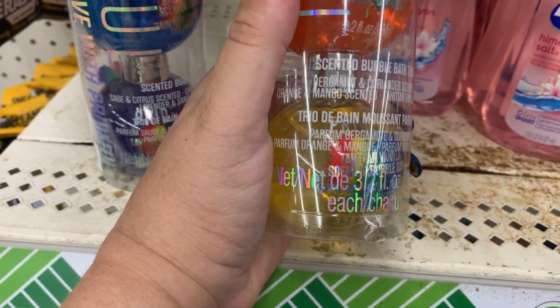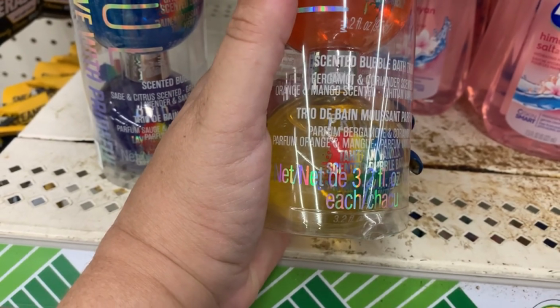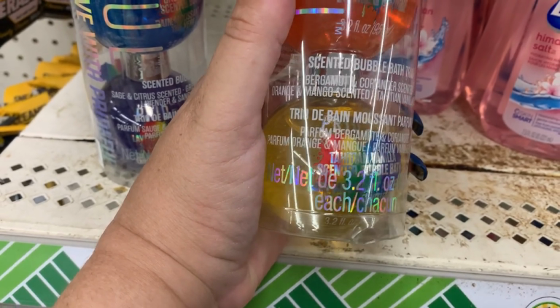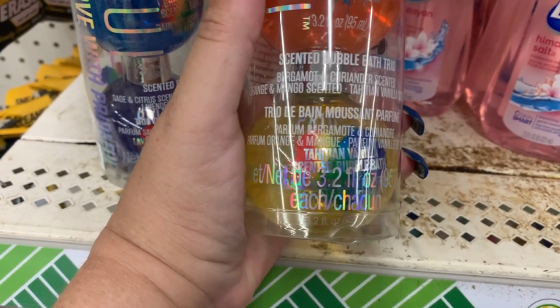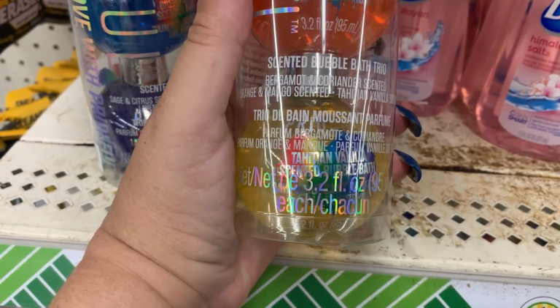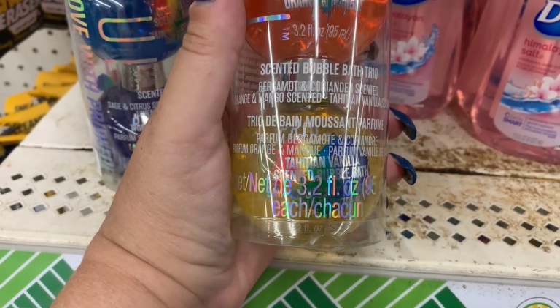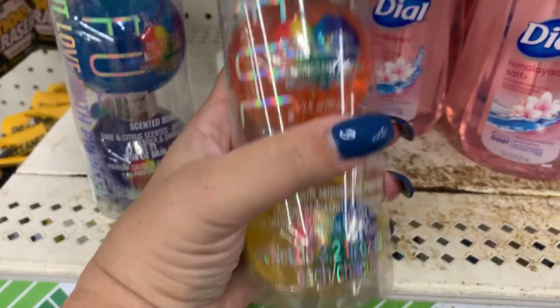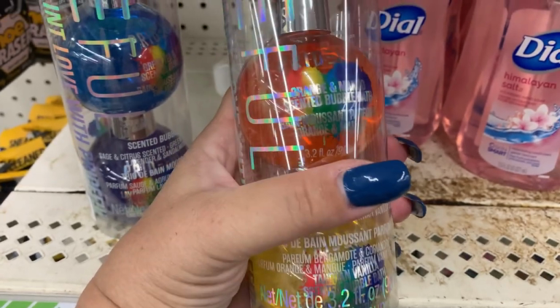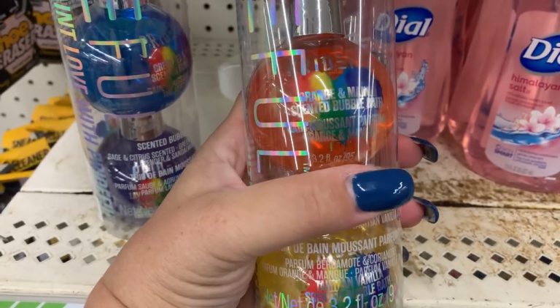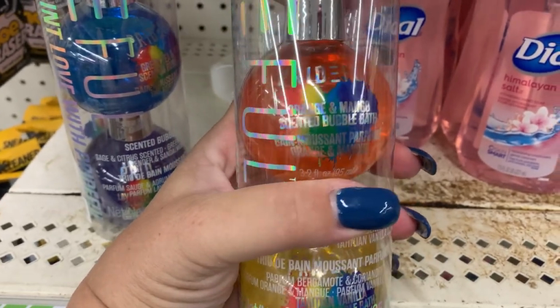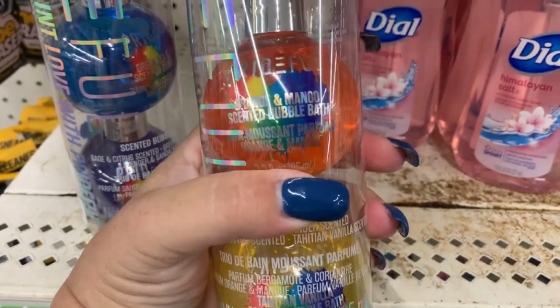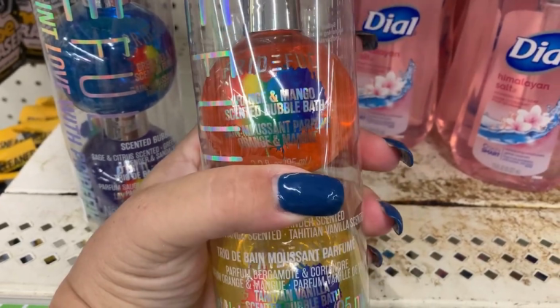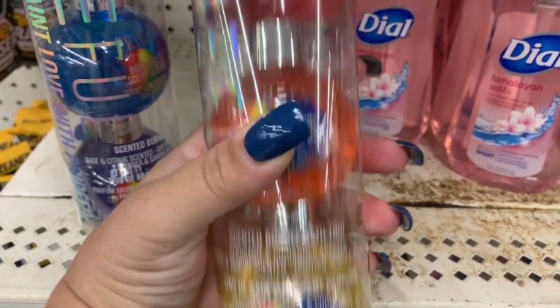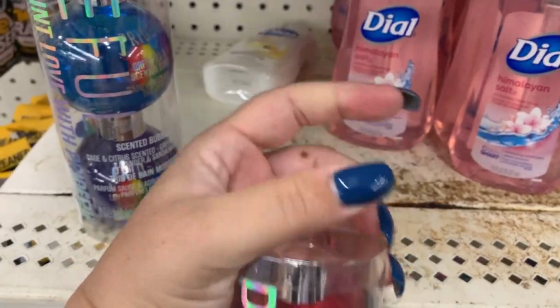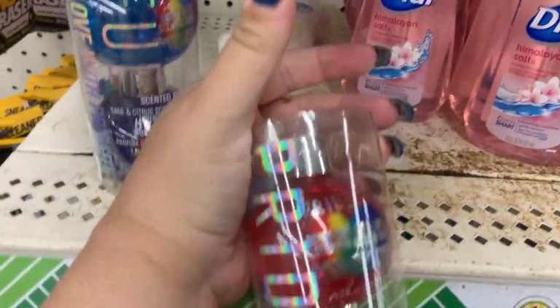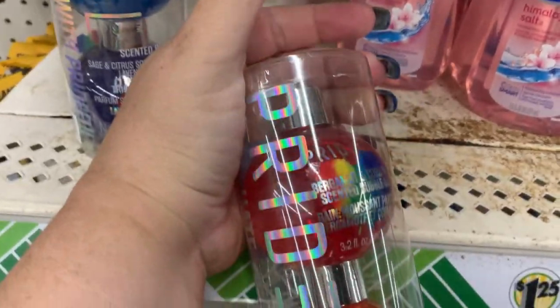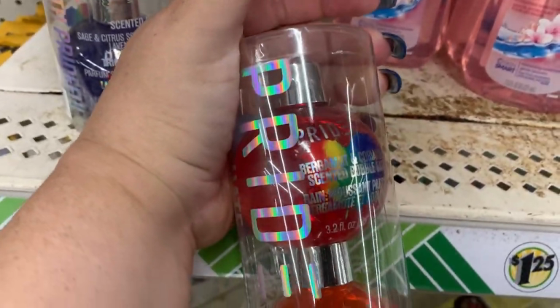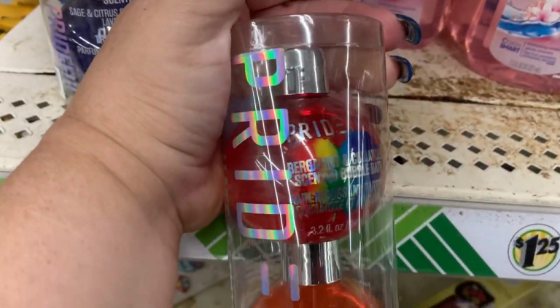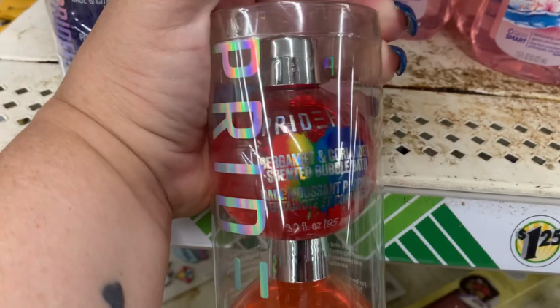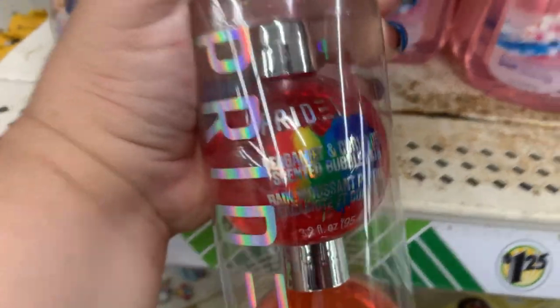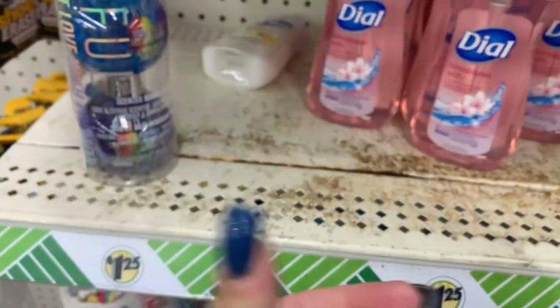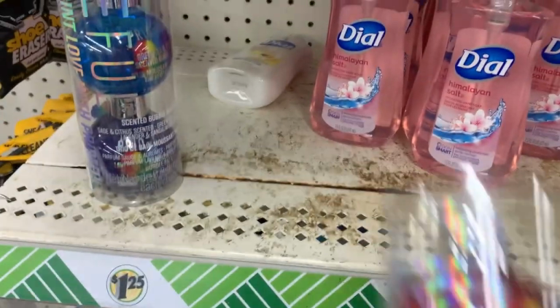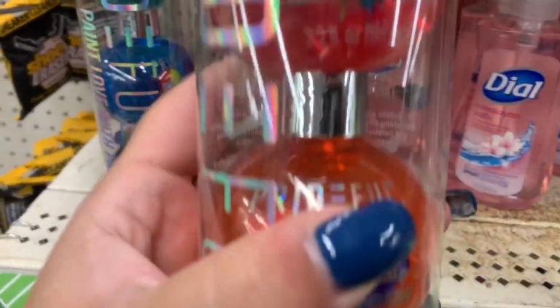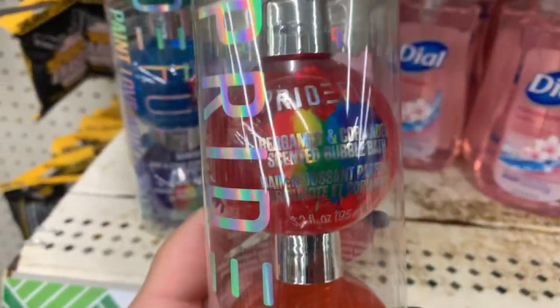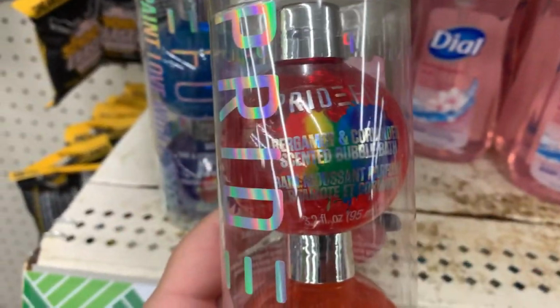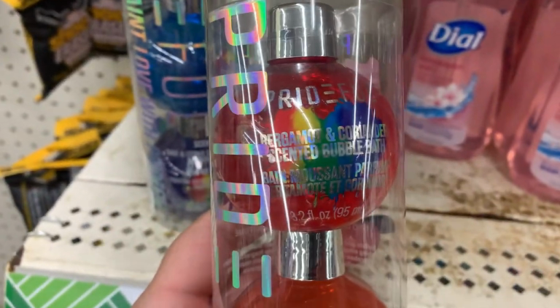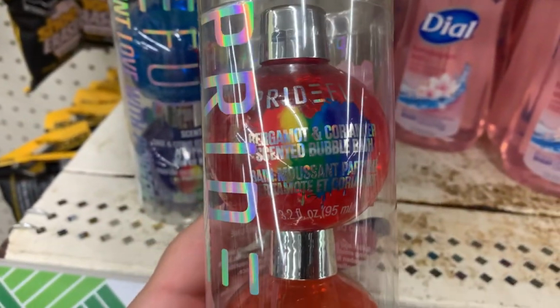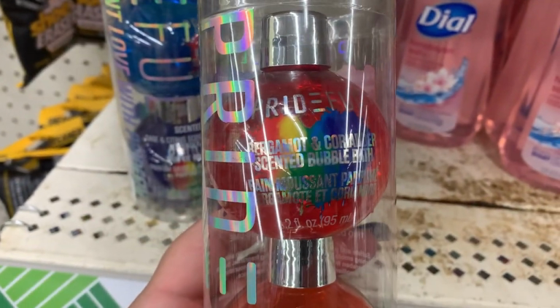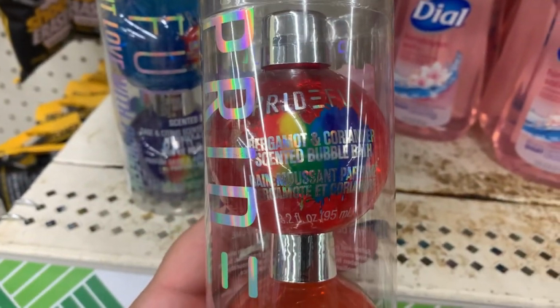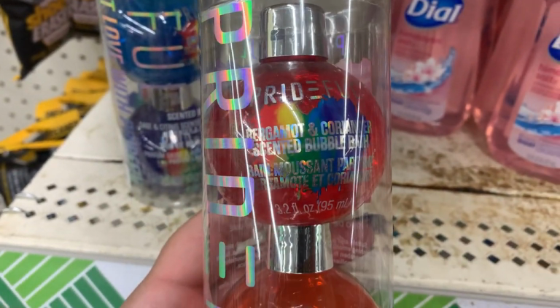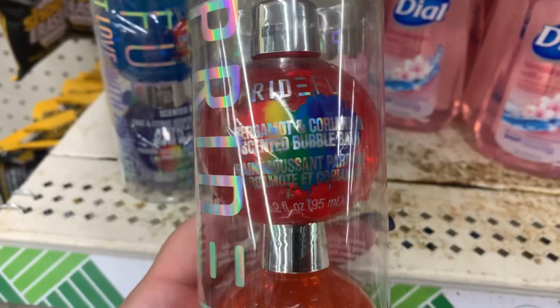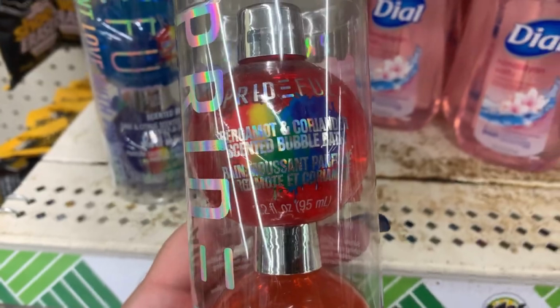What's bergamot and coriander, orange and mango? And what is this red one? Bergamot and coriander. This is all I could find.